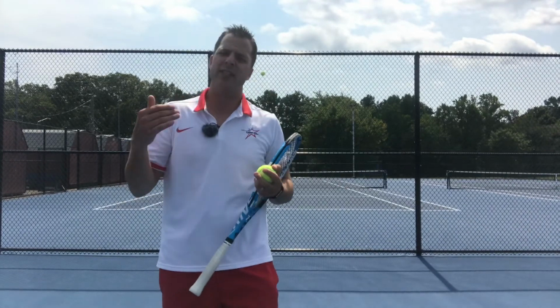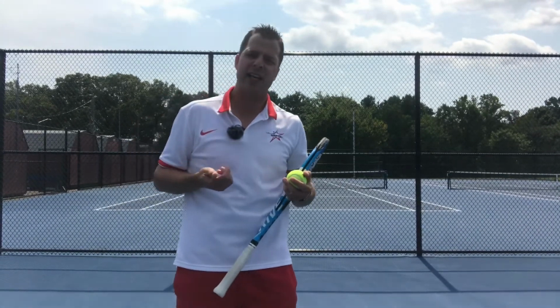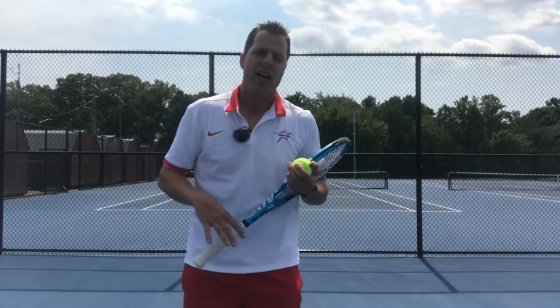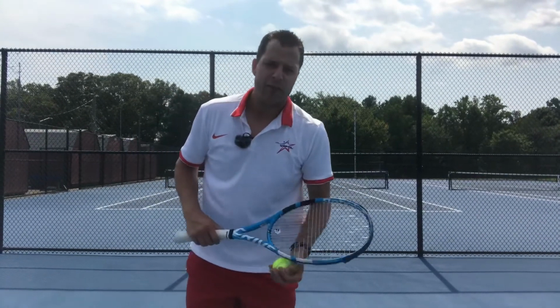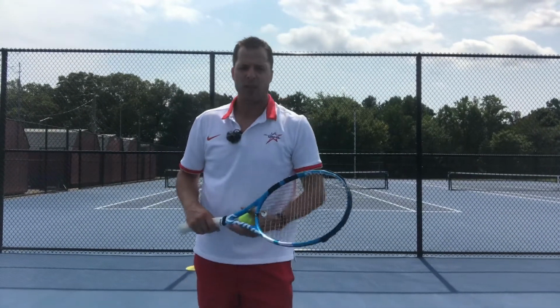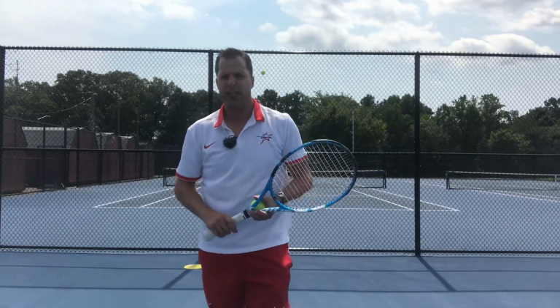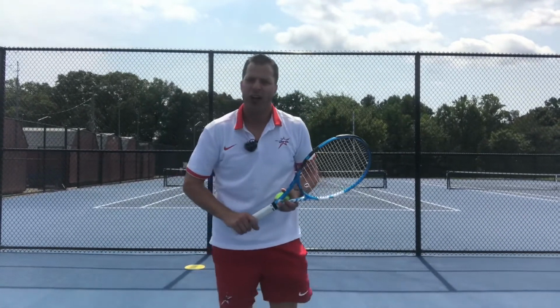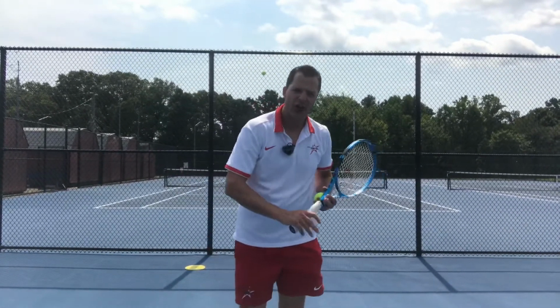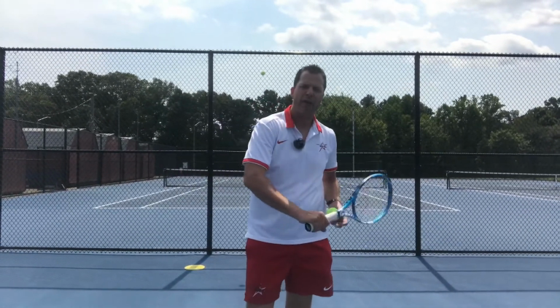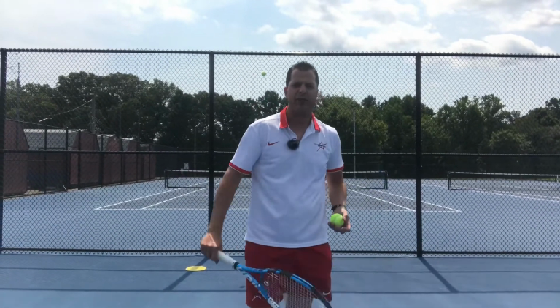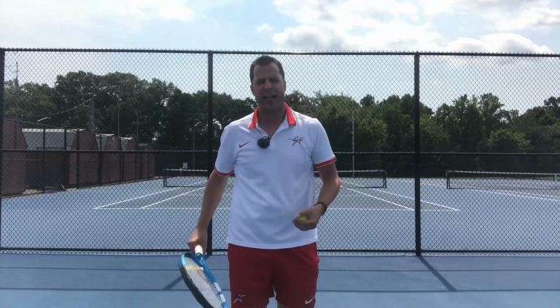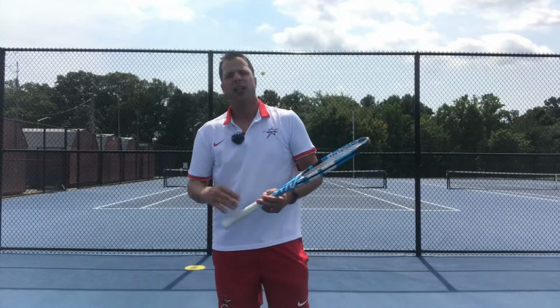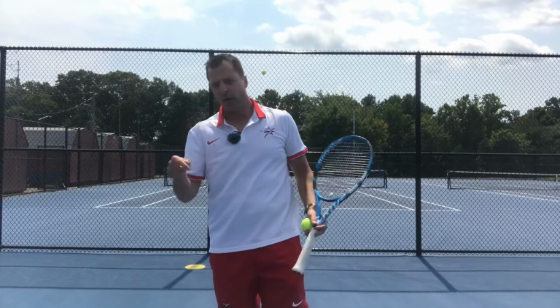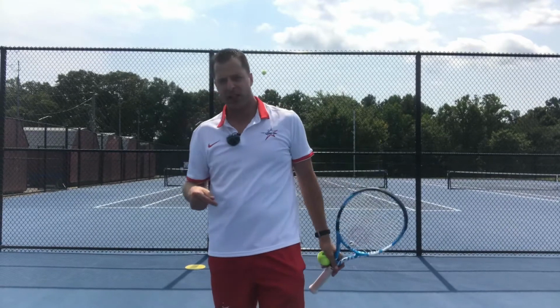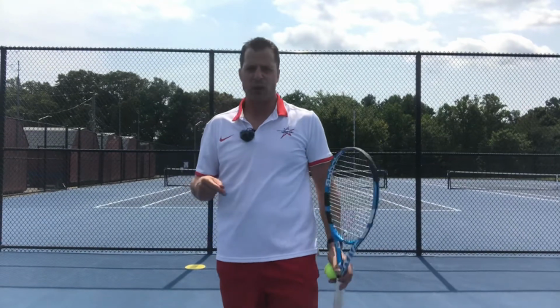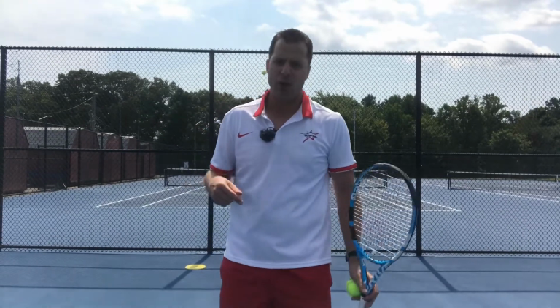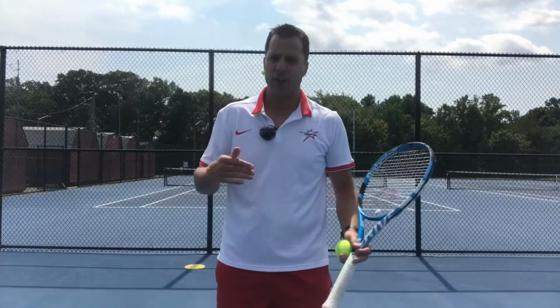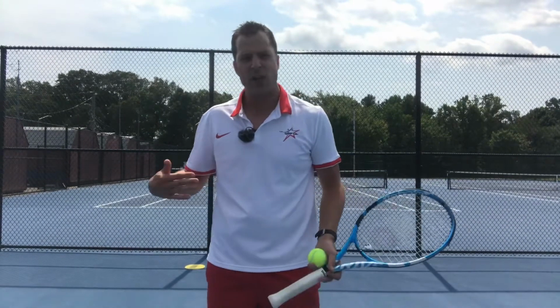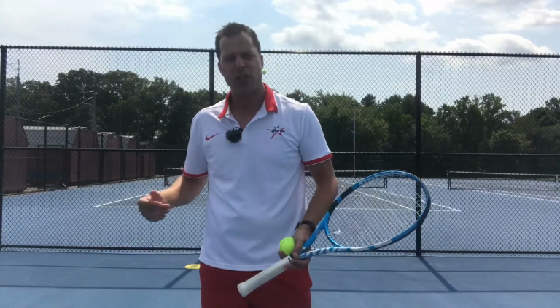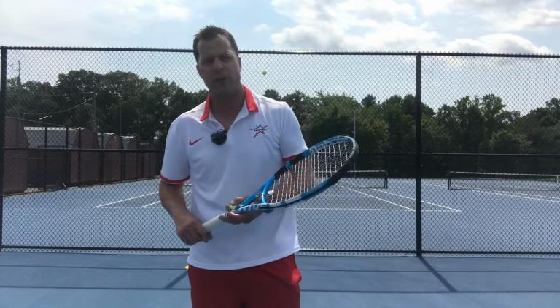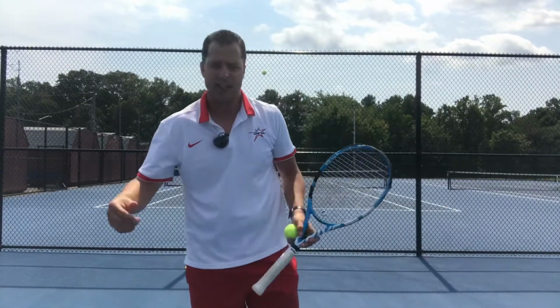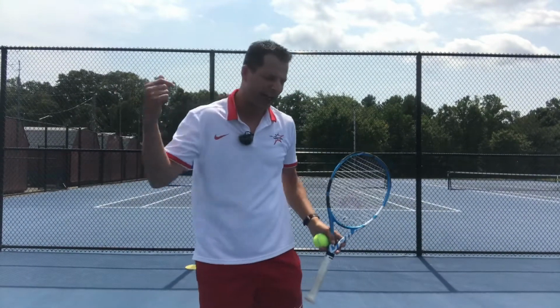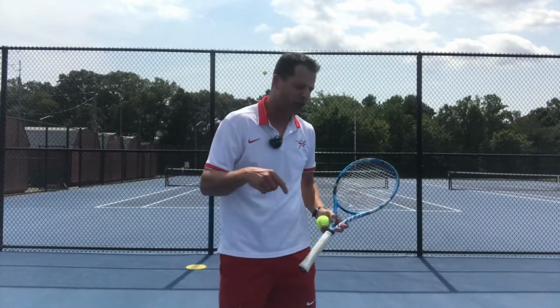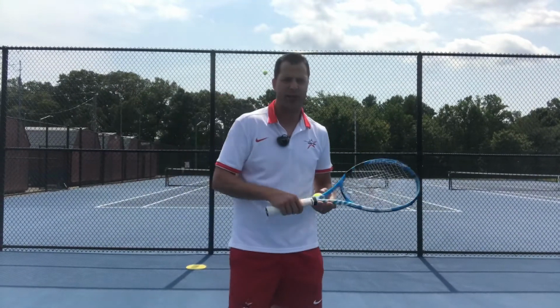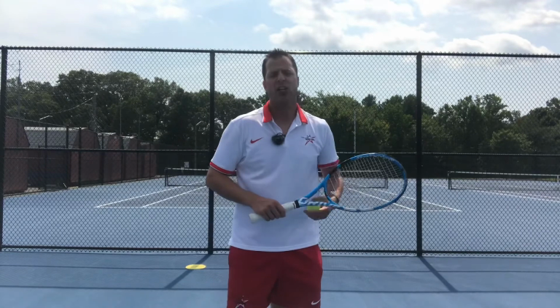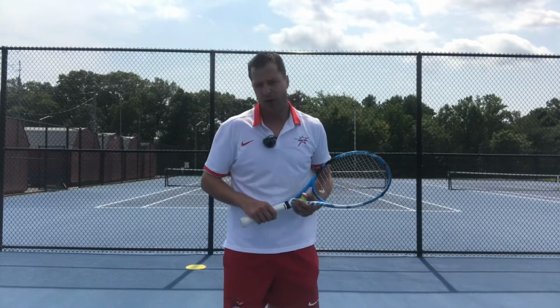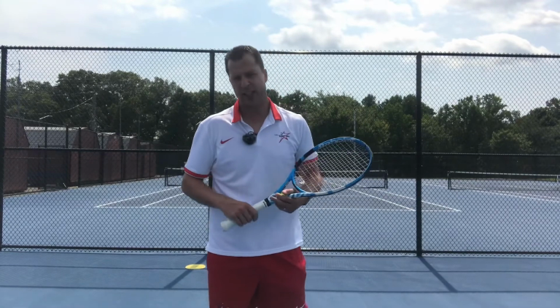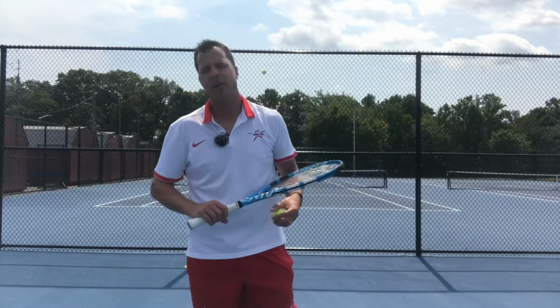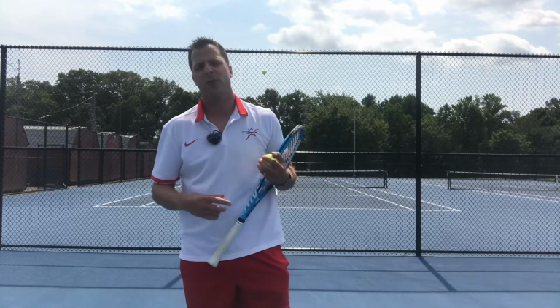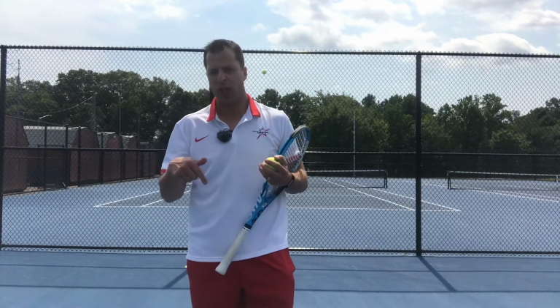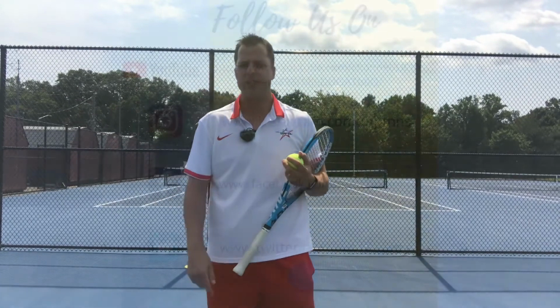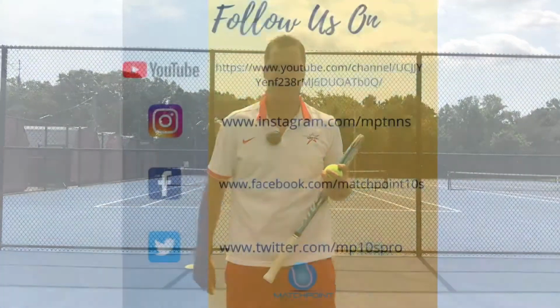This is Nick from Match Point Tennis for another Quick Fix Friday. Don't forget to subscribe below, and if you like the video, please share it with your friends. If you have any questions or comments, type them below and we'll see you next time.